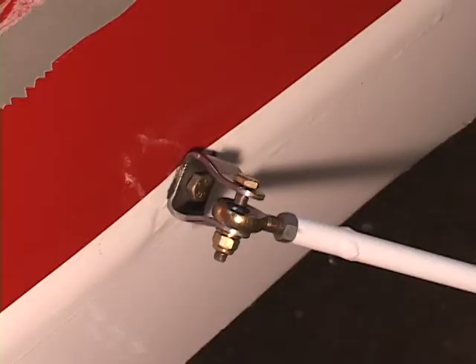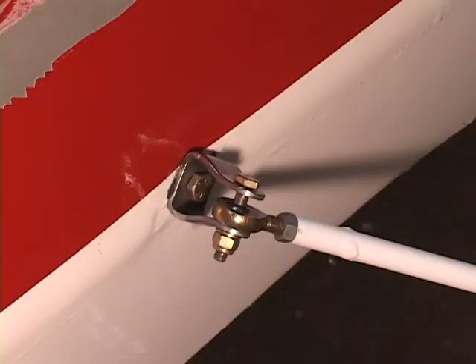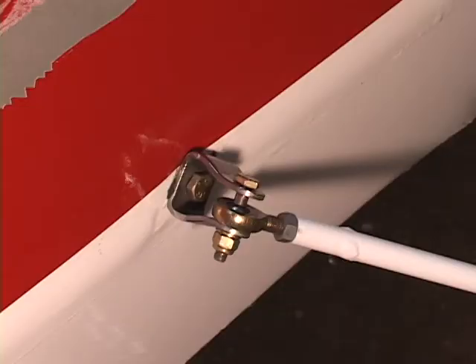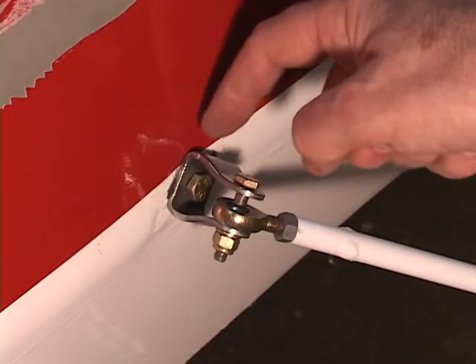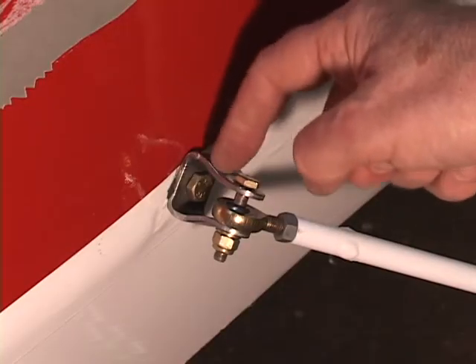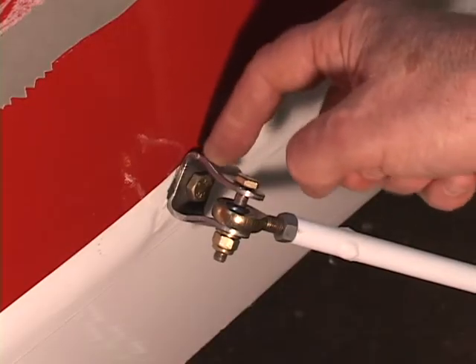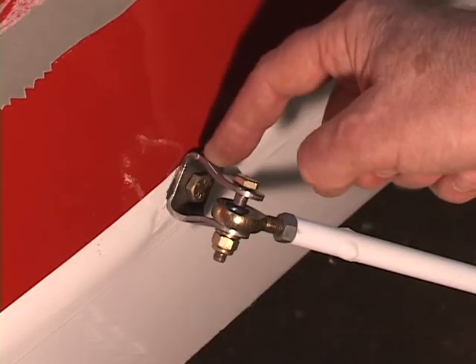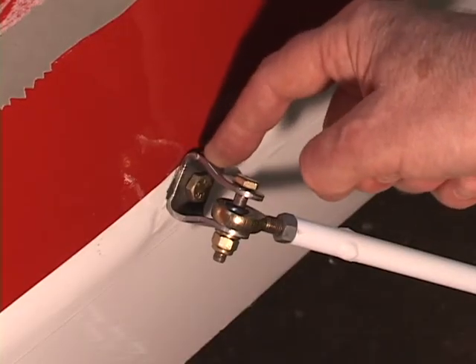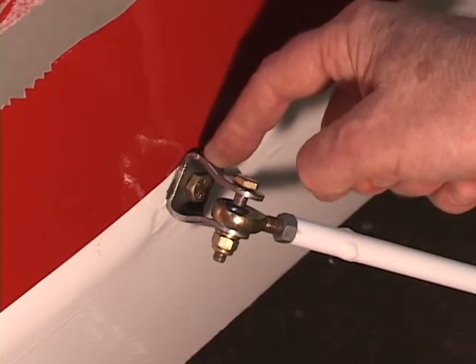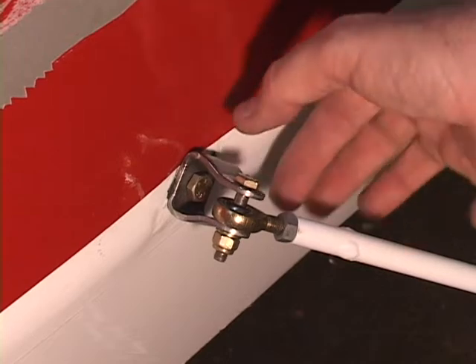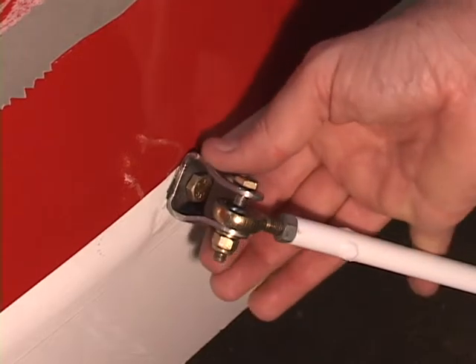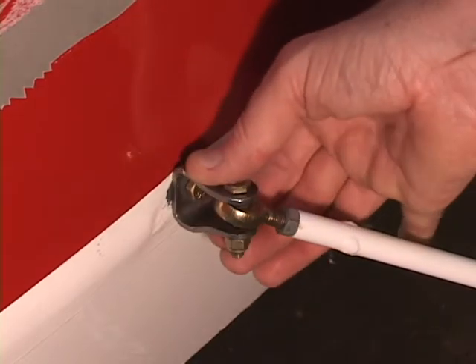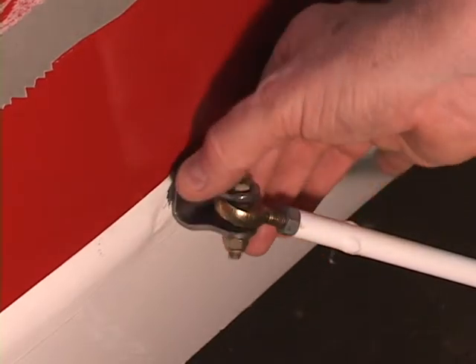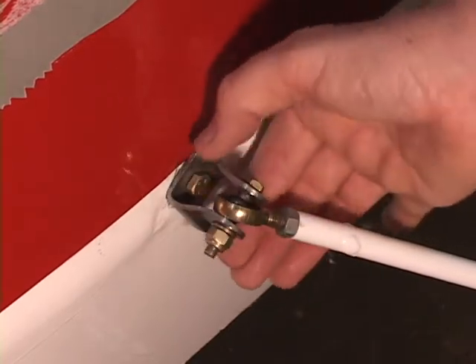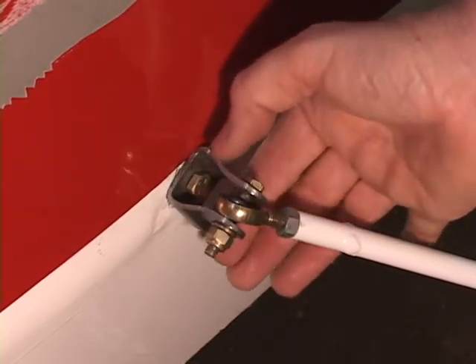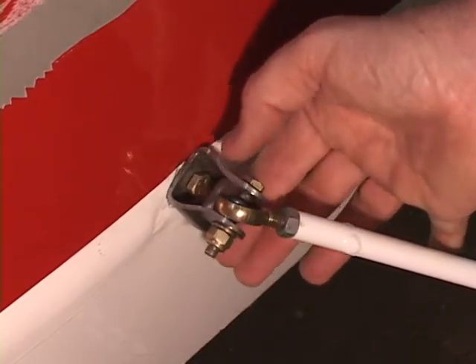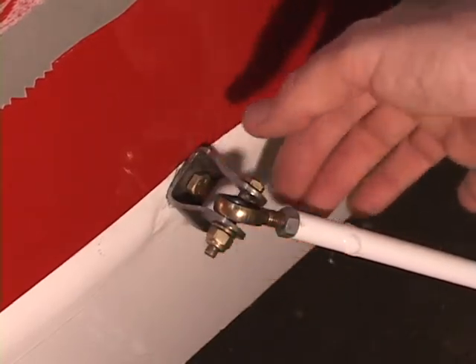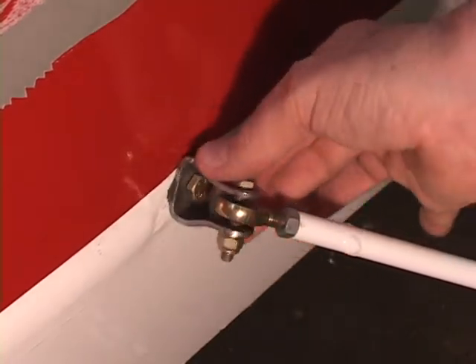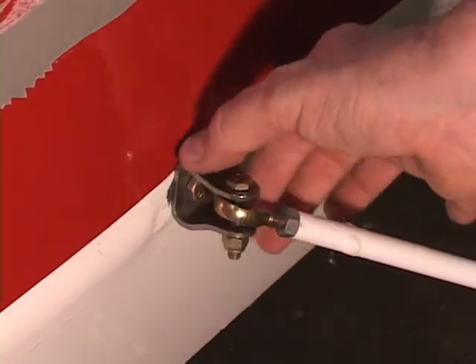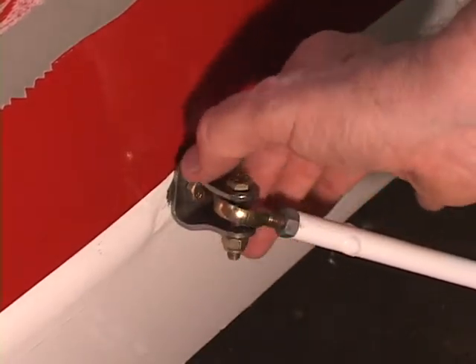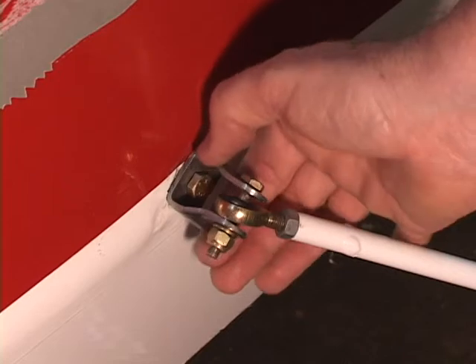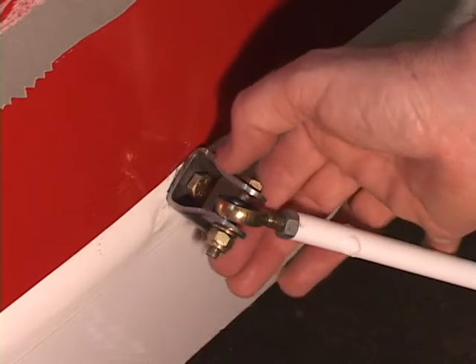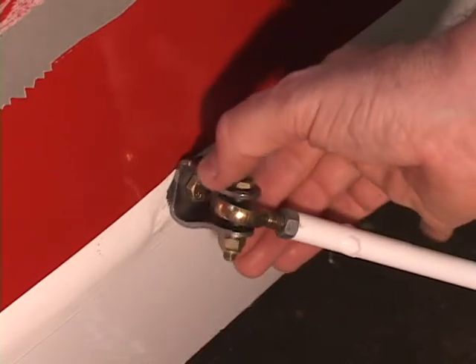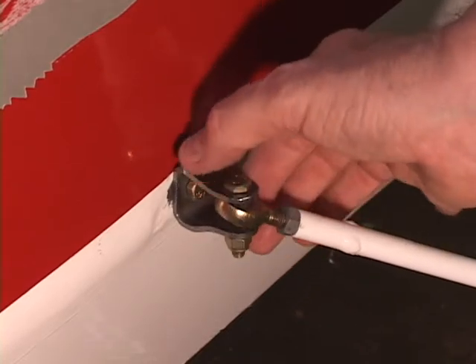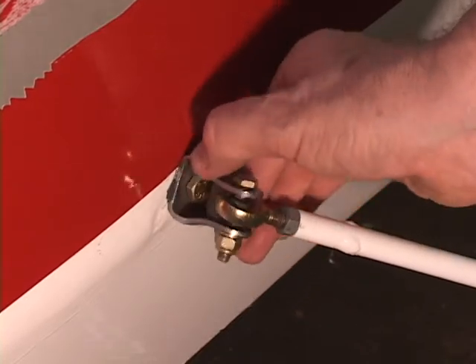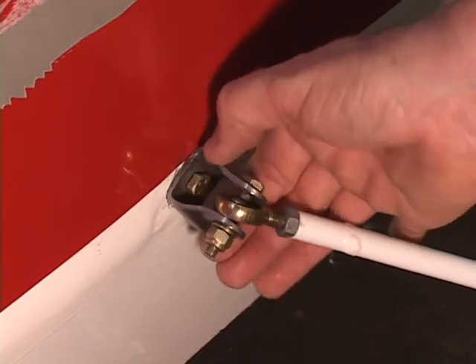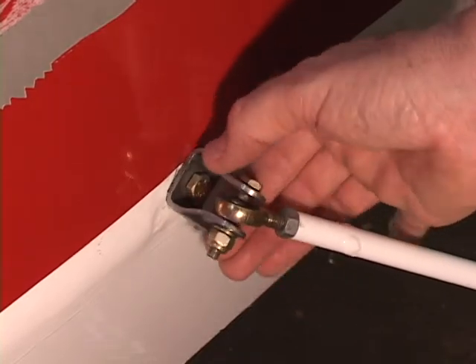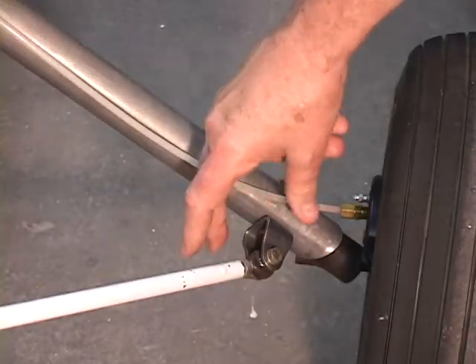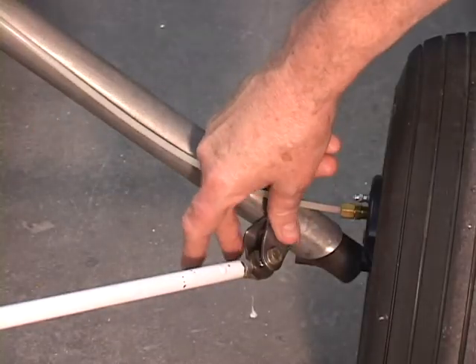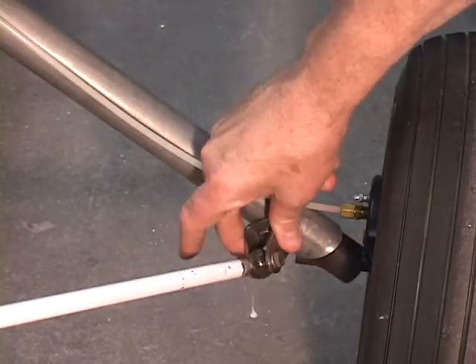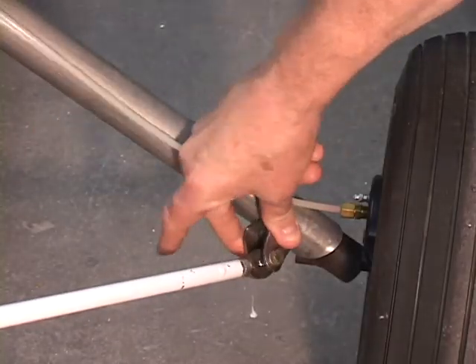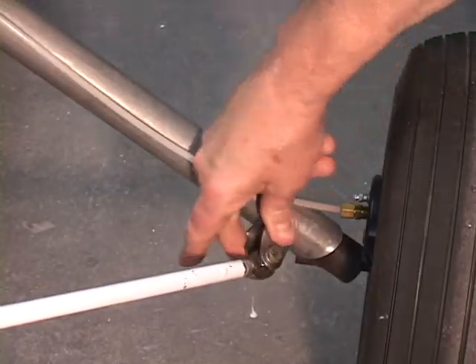It's also very important that this stainless steel U-bracket be able to turn. You should be able to take your fingers and without much pressure at all, turn the stainless steel U-bracket like this. That prevents binding.